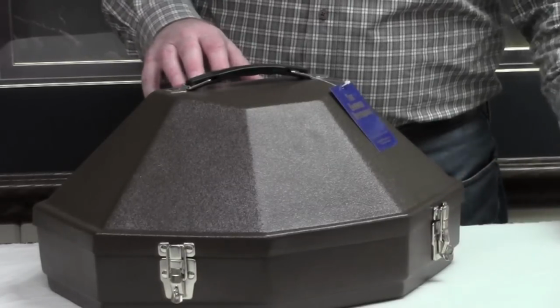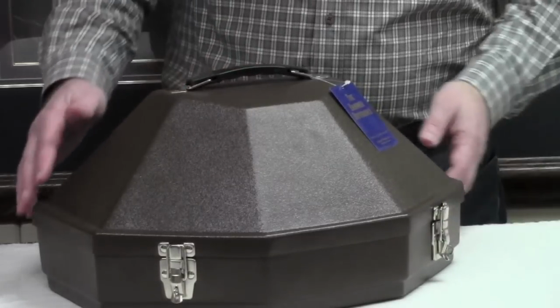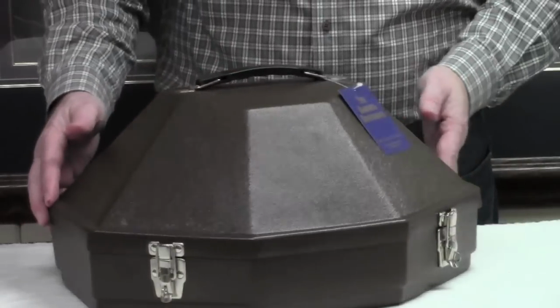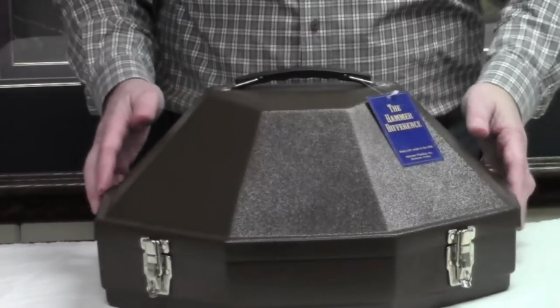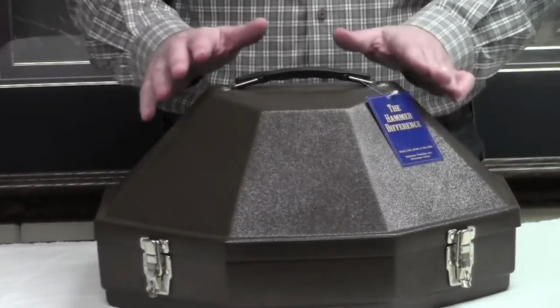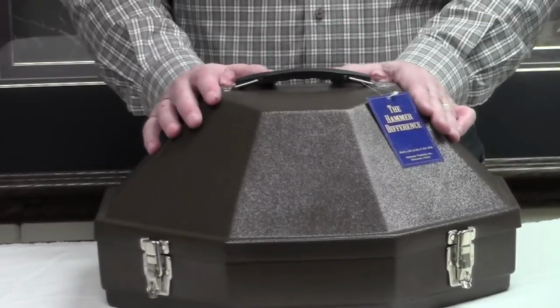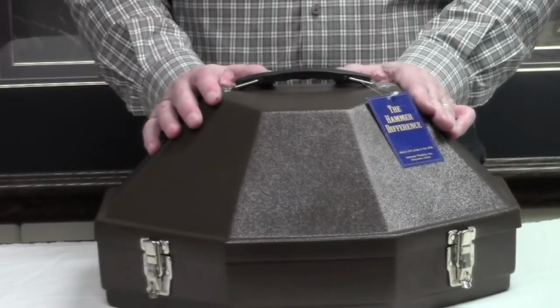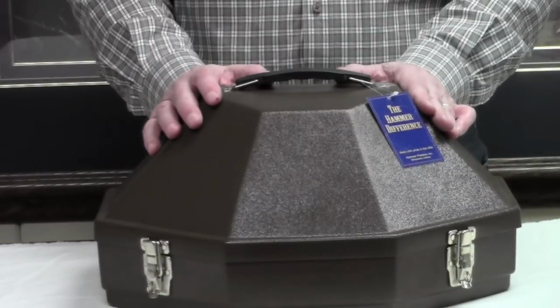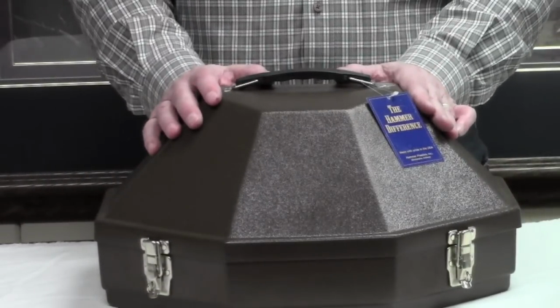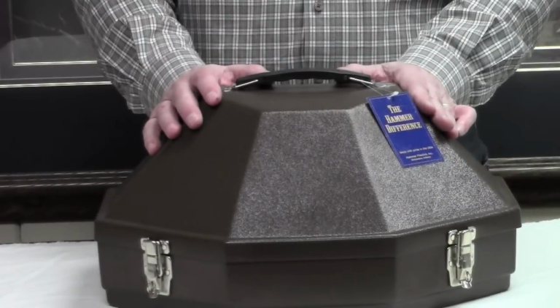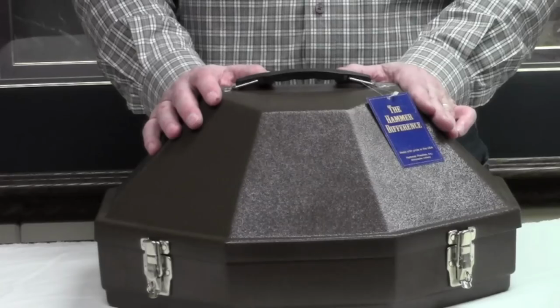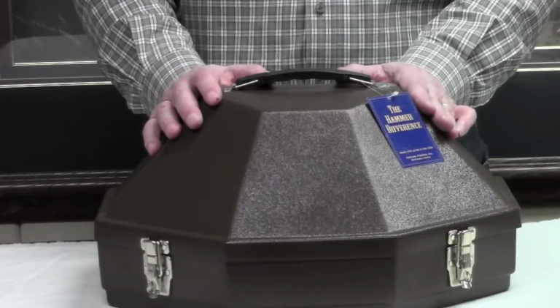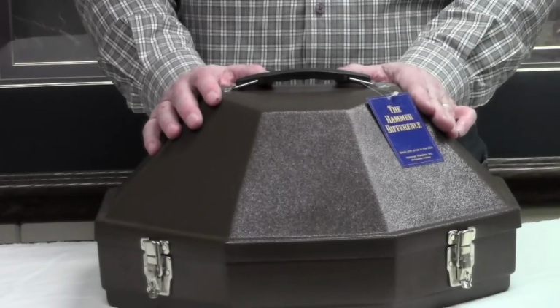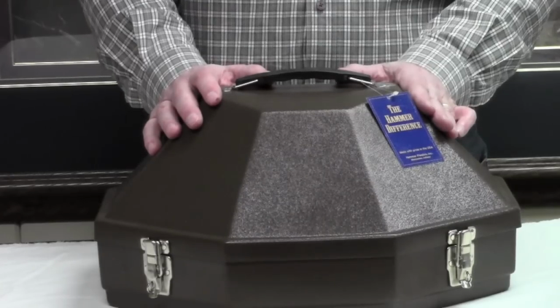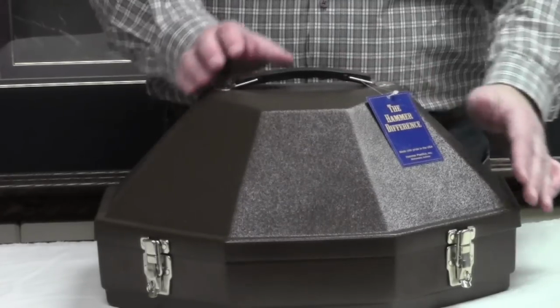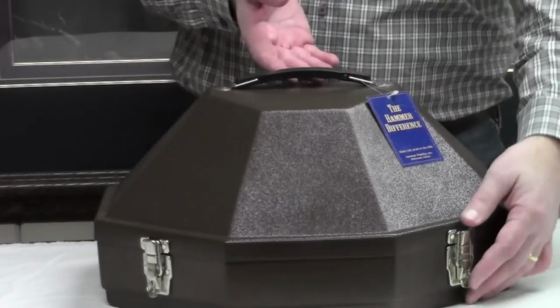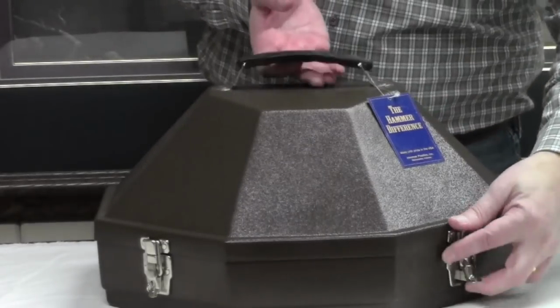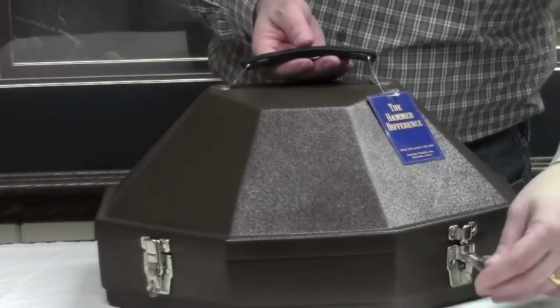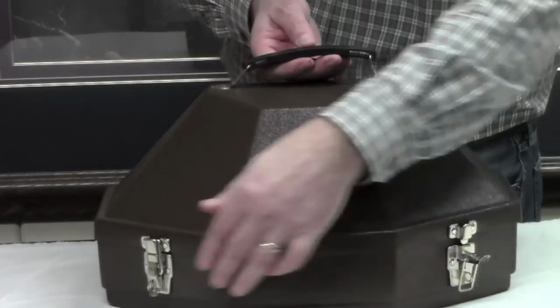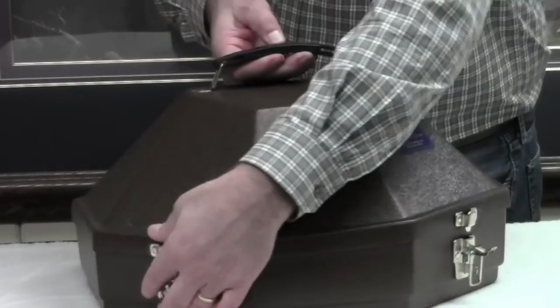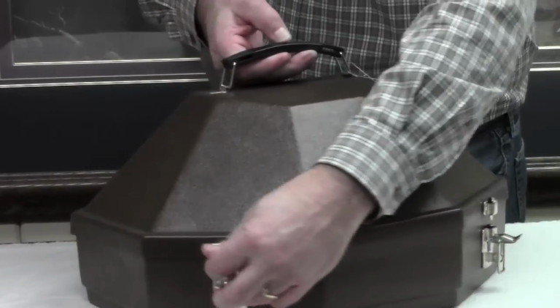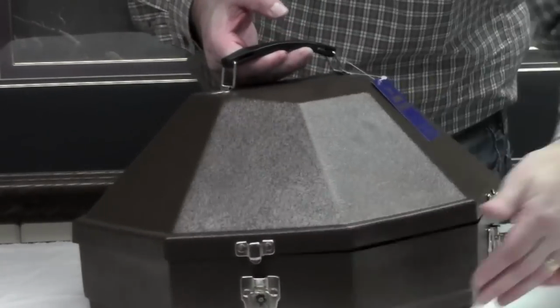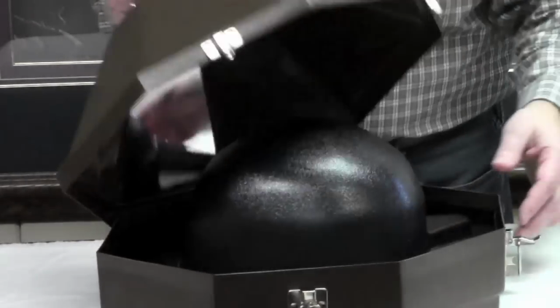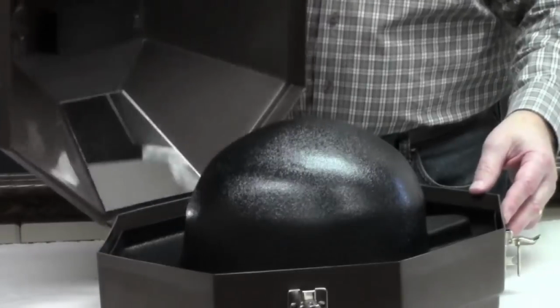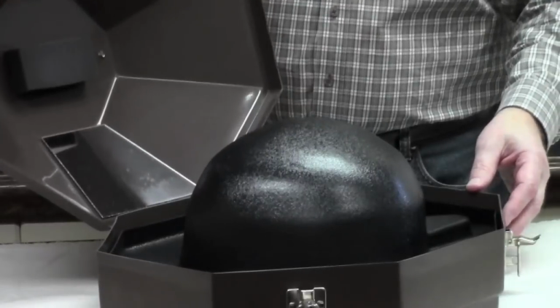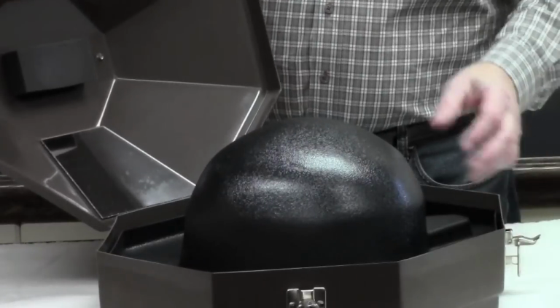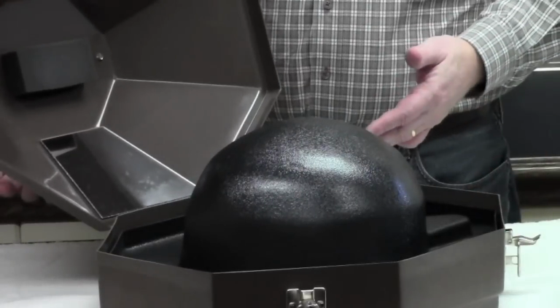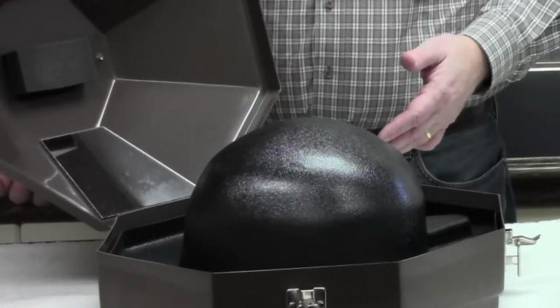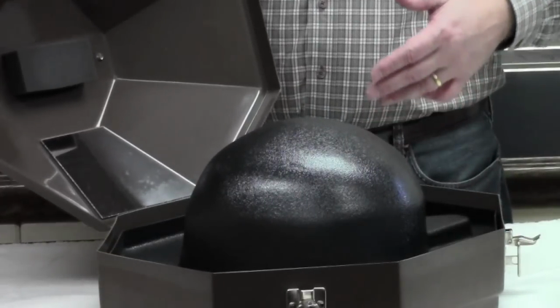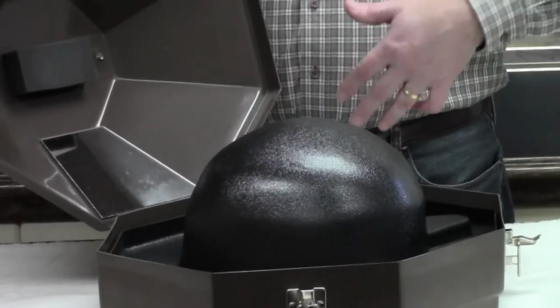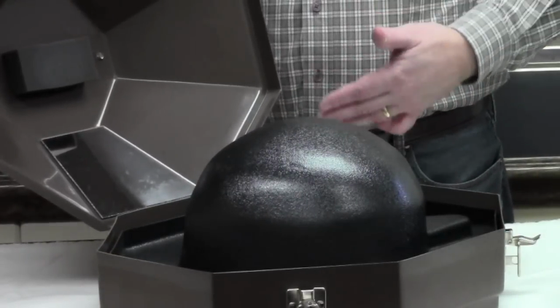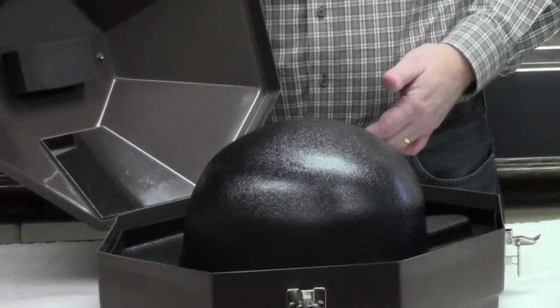As you look at the case, you'll note that it's a hundred percent ABS plastic — high impact, very durable plastic. When we go to open the case, you'll see that the lid will stop, which is a nice feature — that way you don't have to worry about it tumbling over.